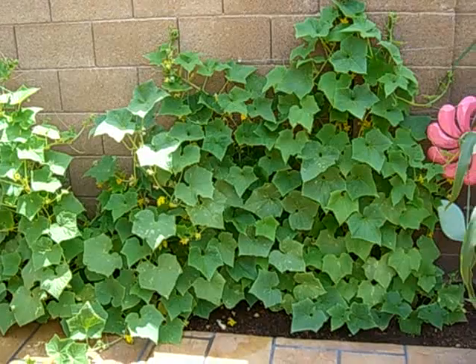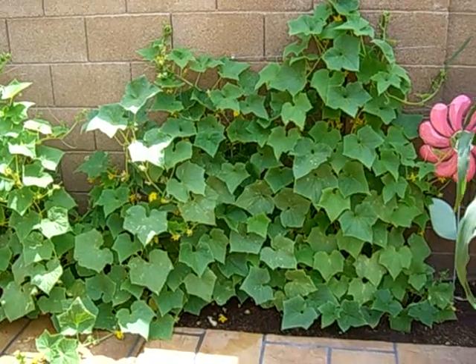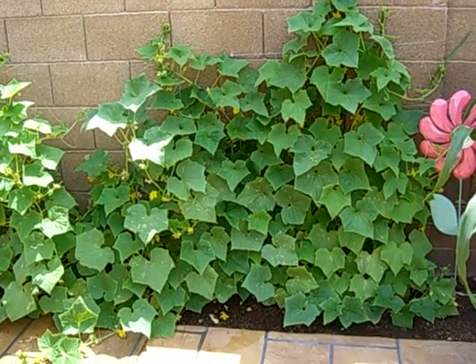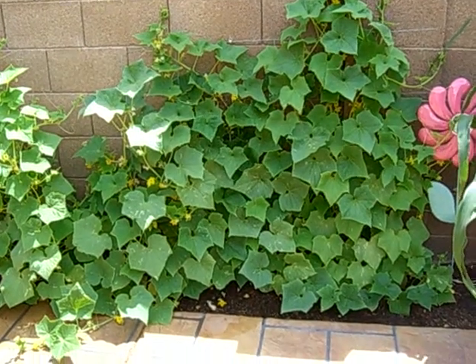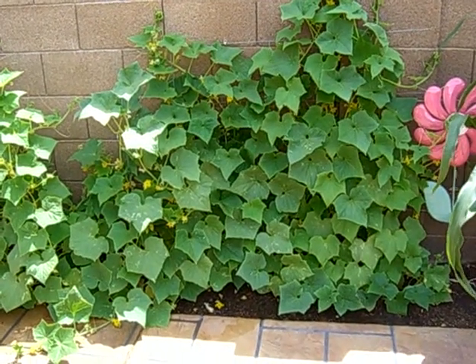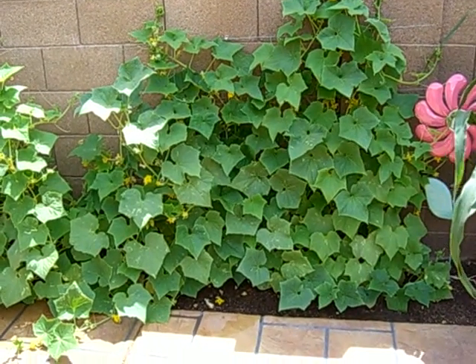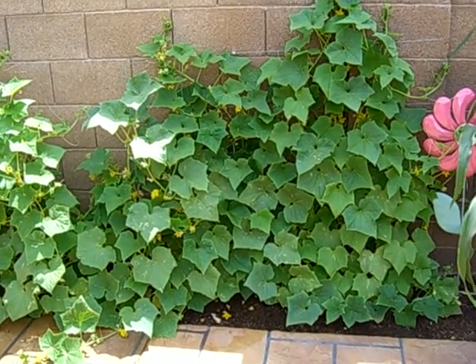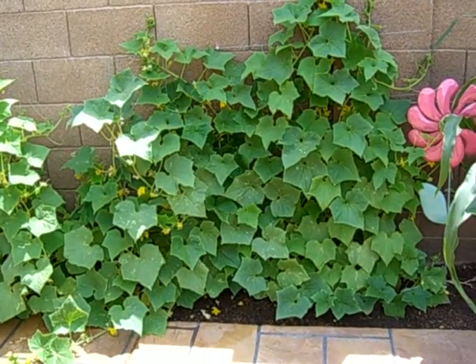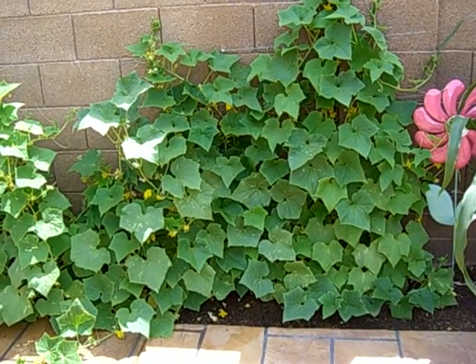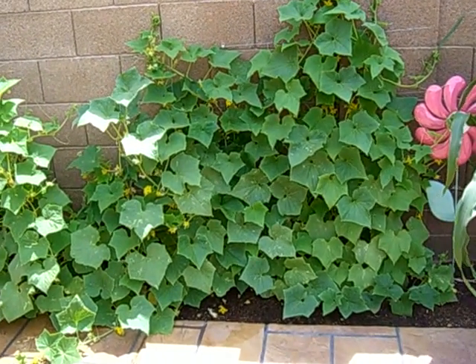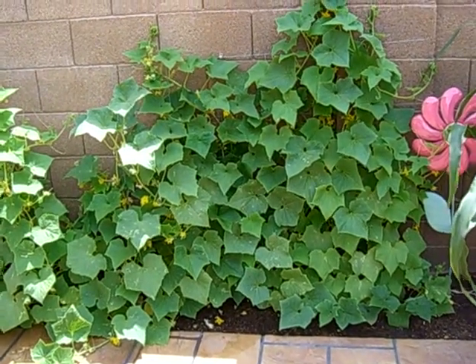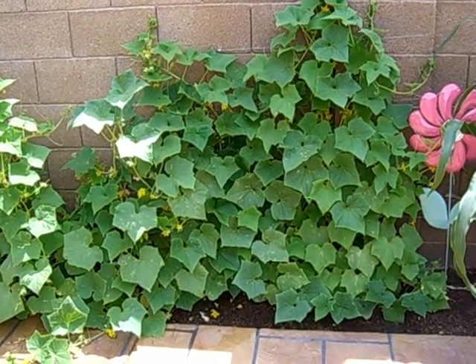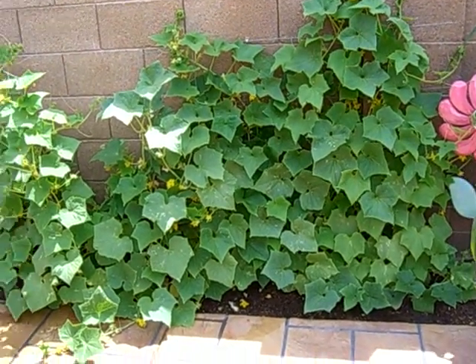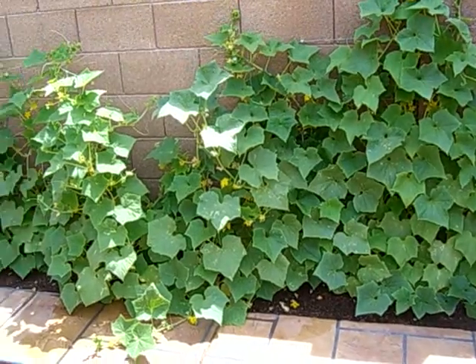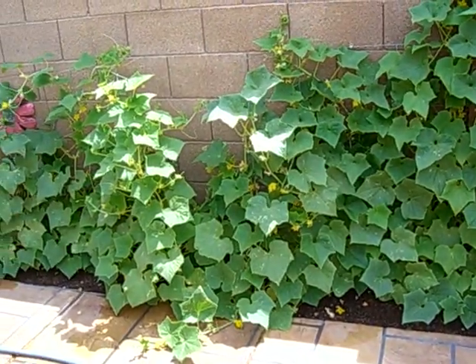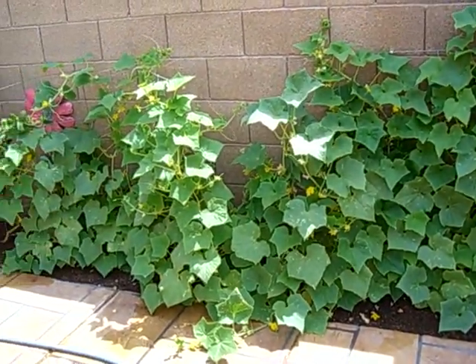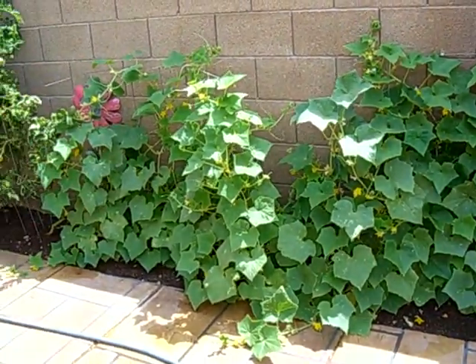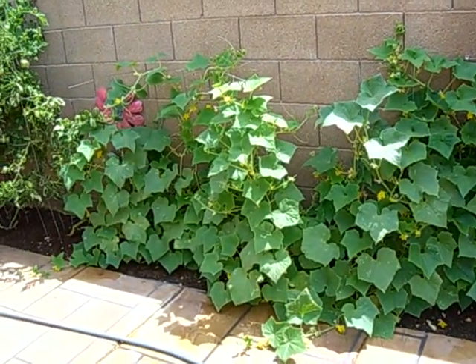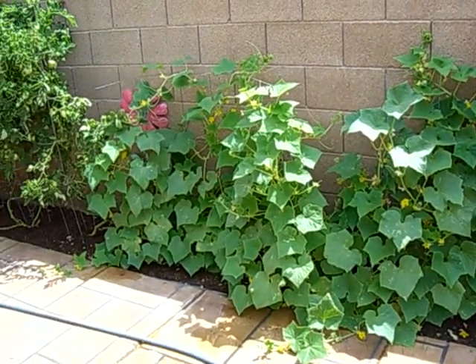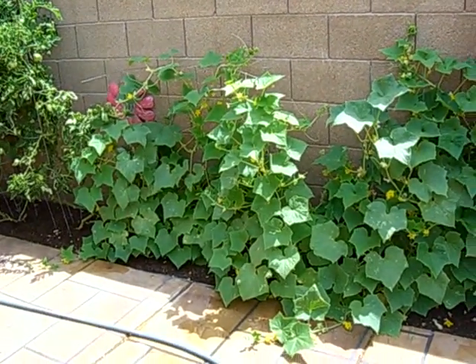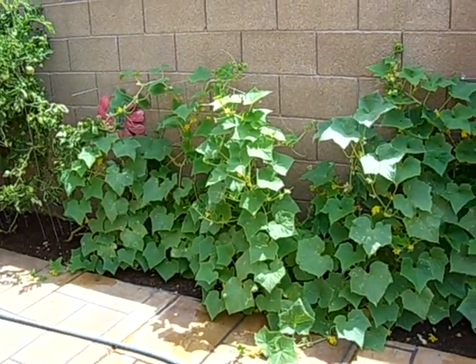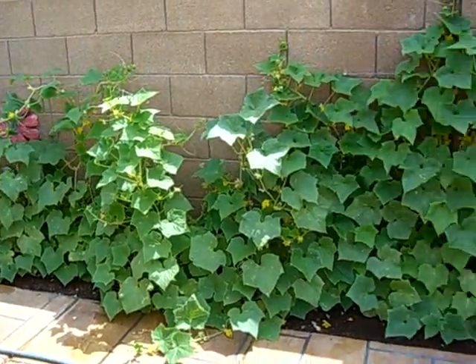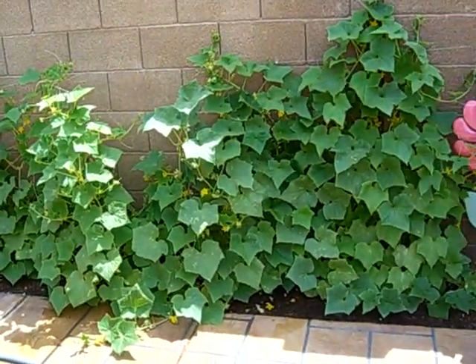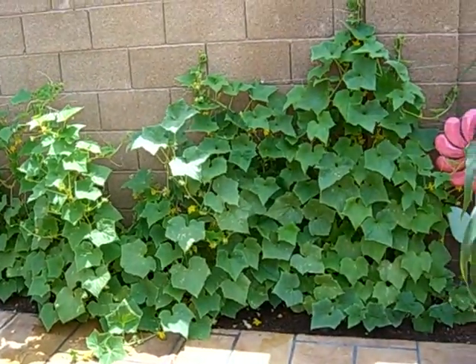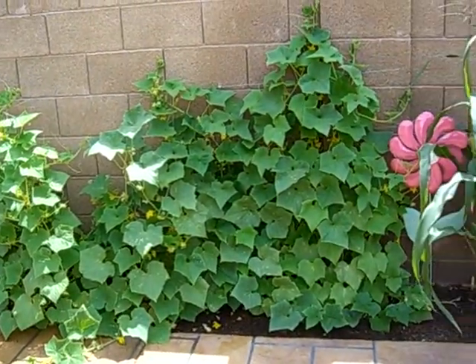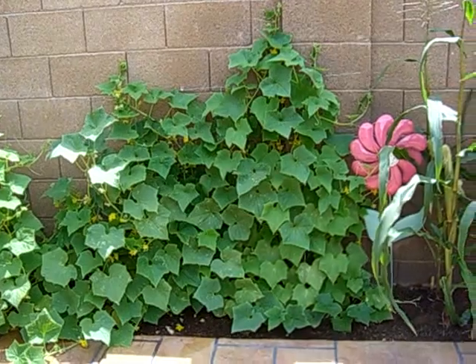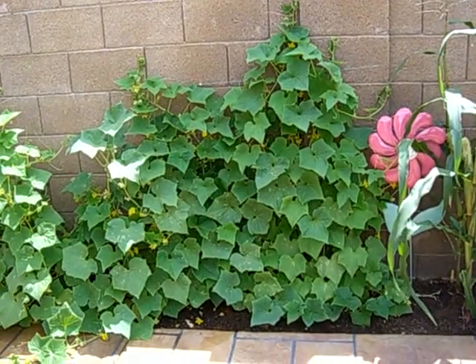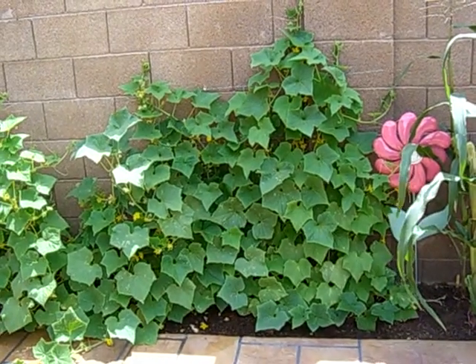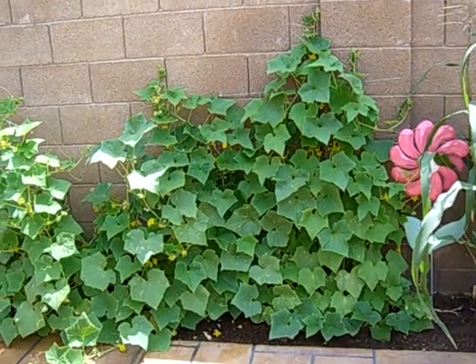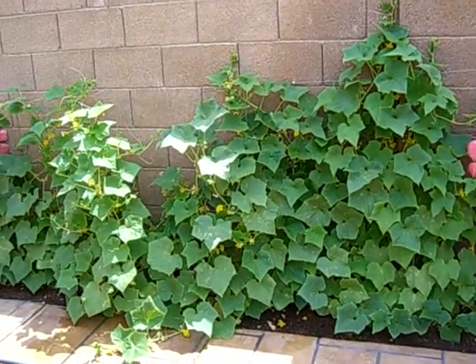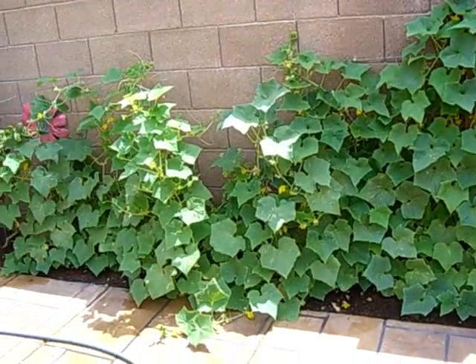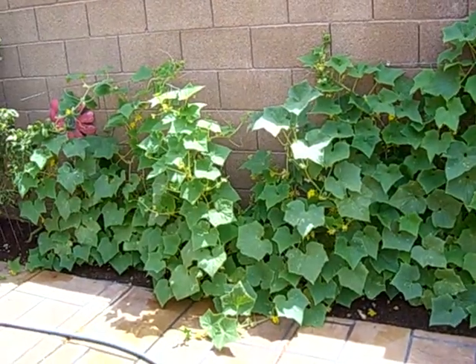Hello, this is Claire with Gilbert Gardens and I have an exciting update for today. These are my cucumber plants and they've grown really big and they have a lot of flowers on them, but the problem was they were mostly male flowers.